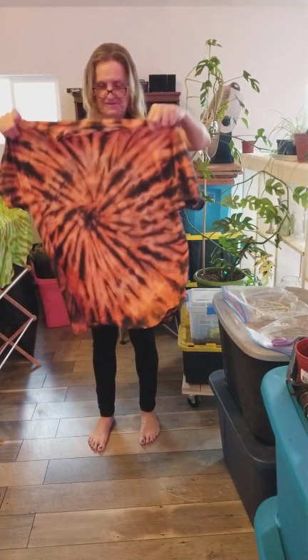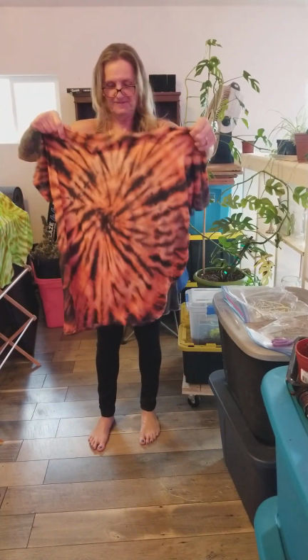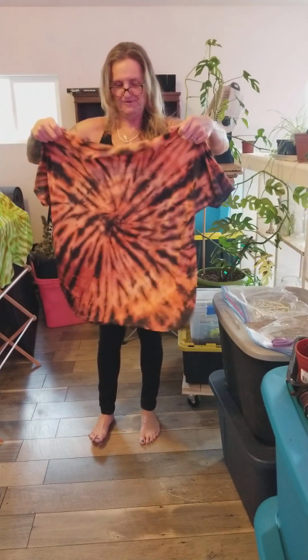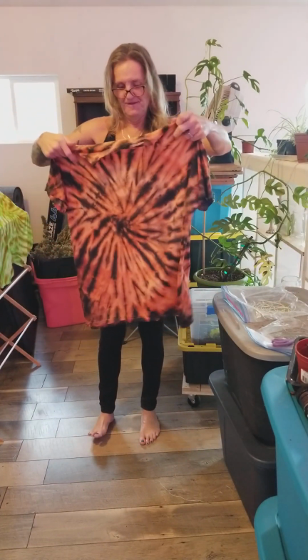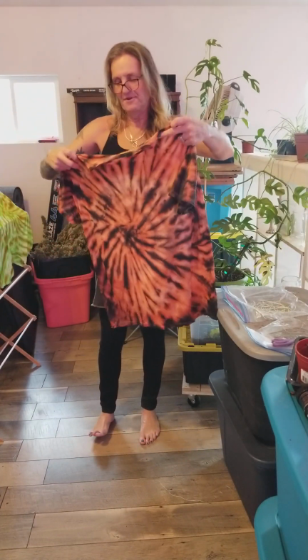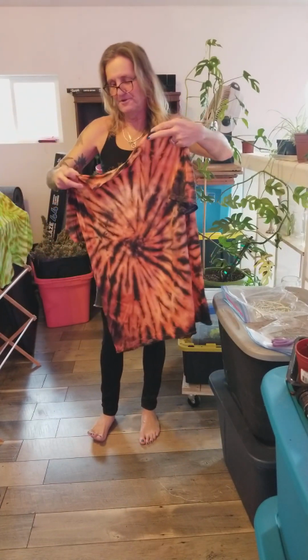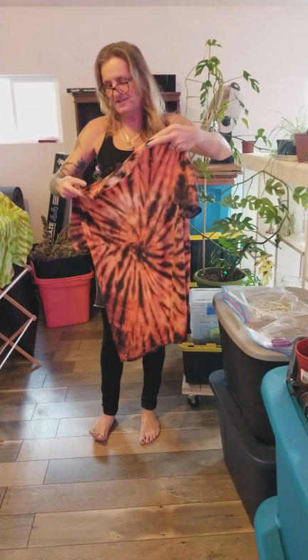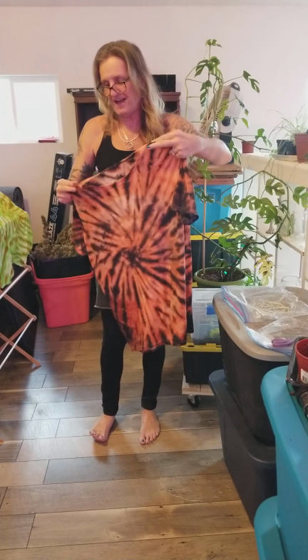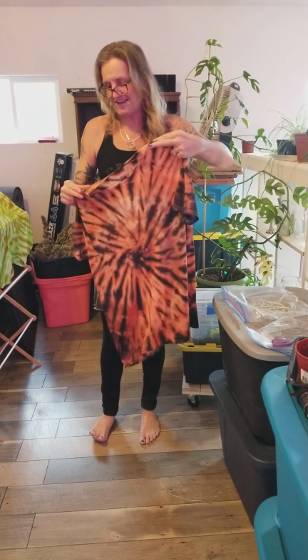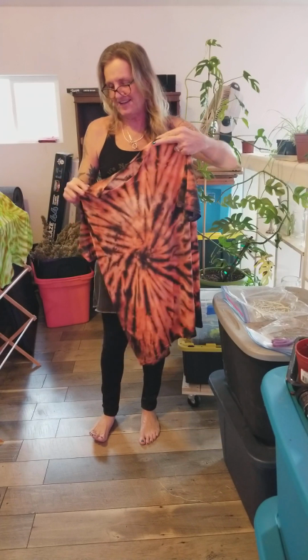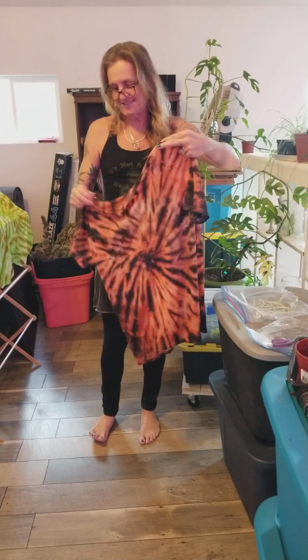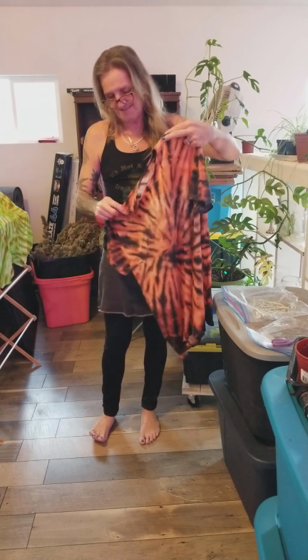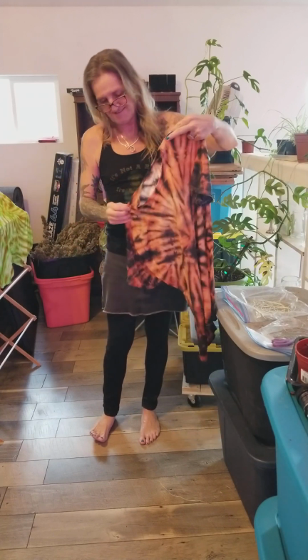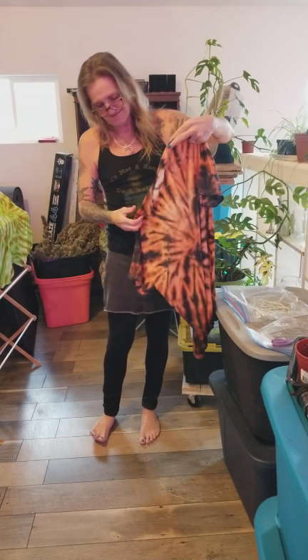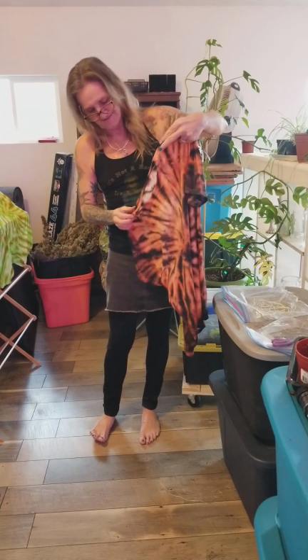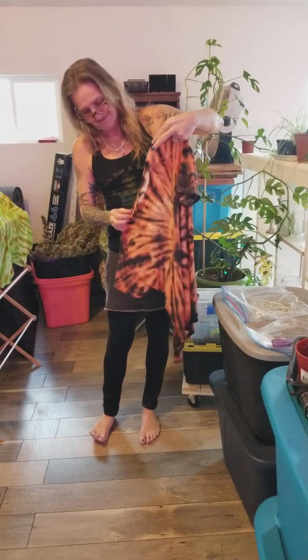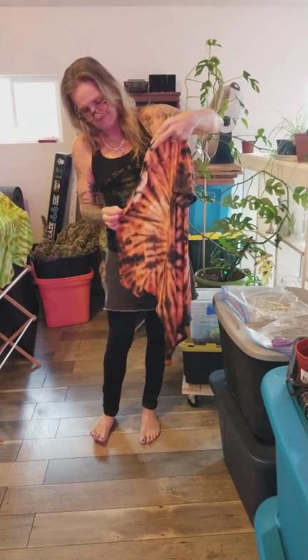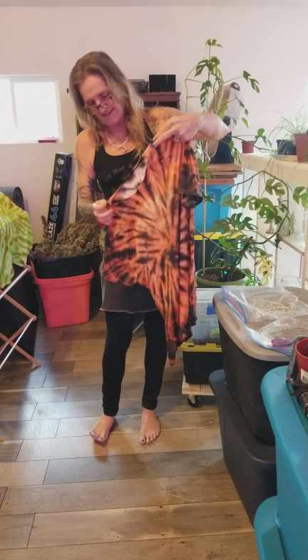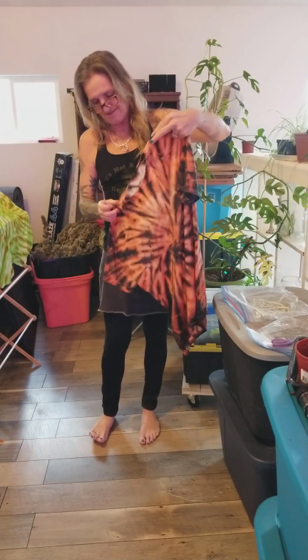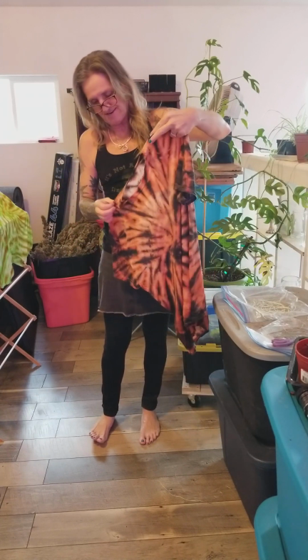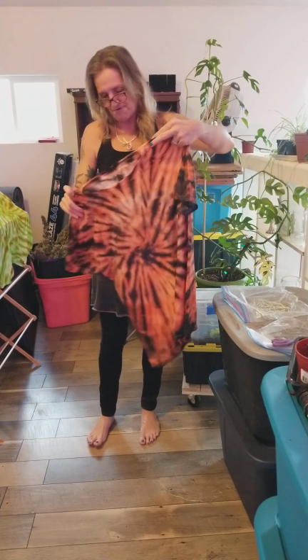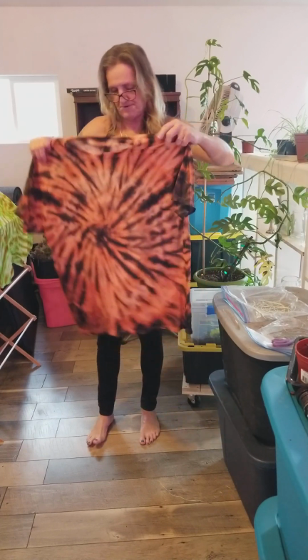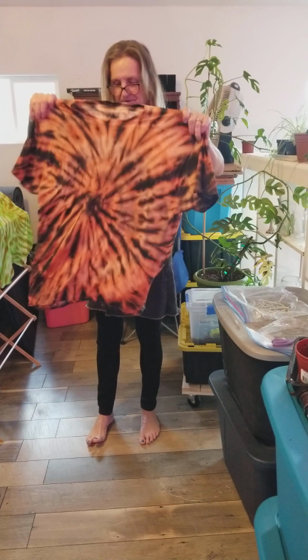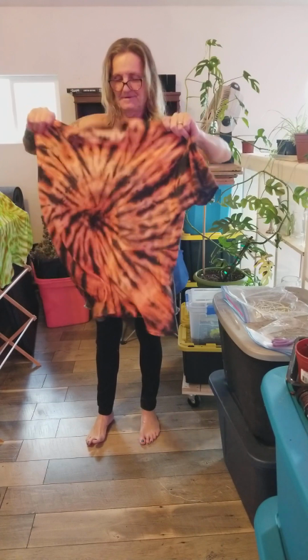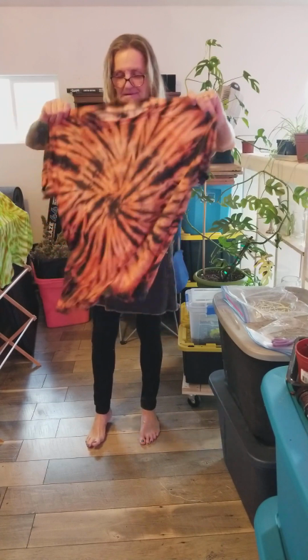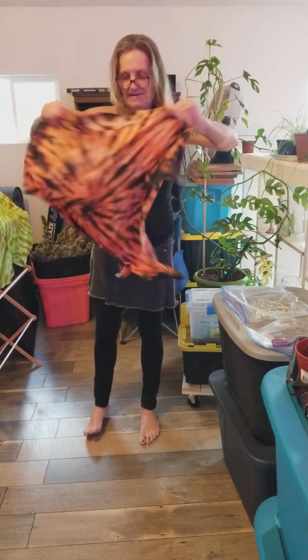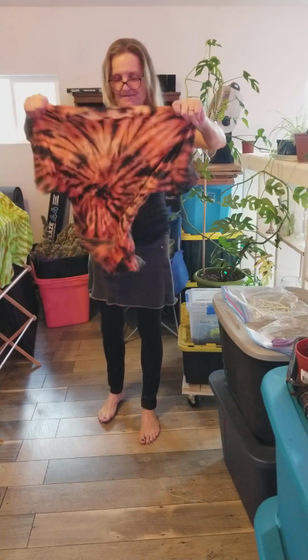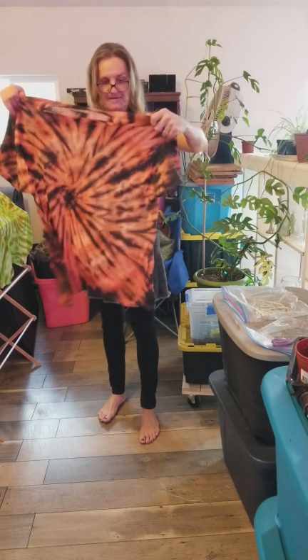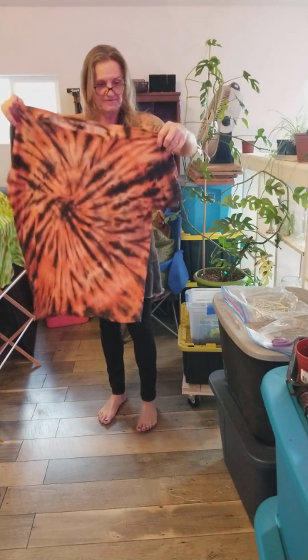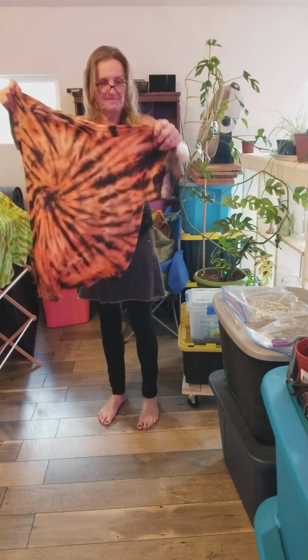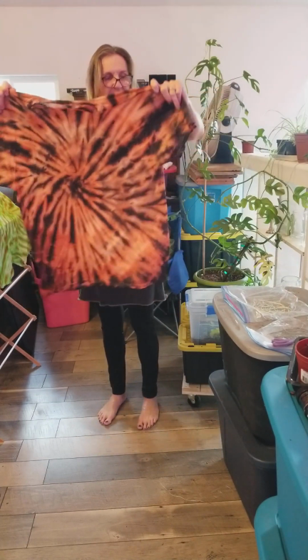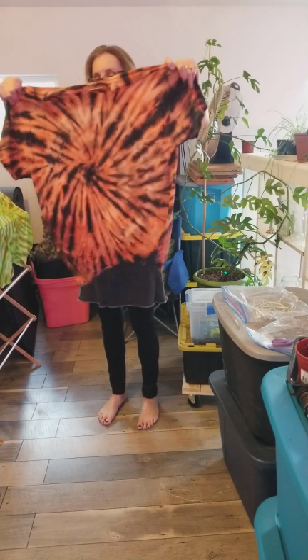That's pretty orangey and black, I guess. Yeah, straighter. There it is — I'm trying it out.